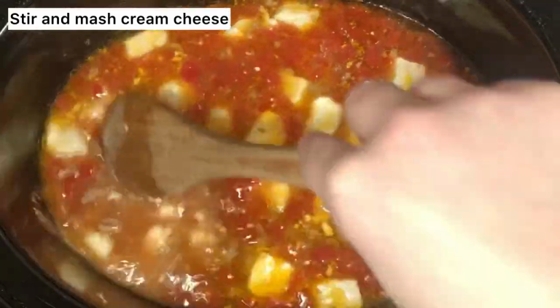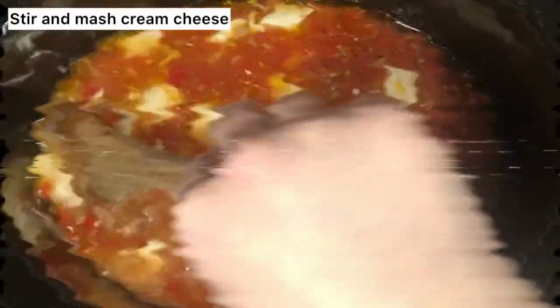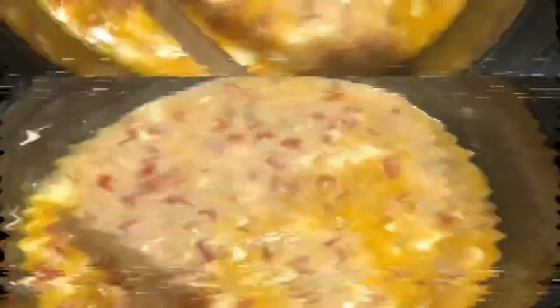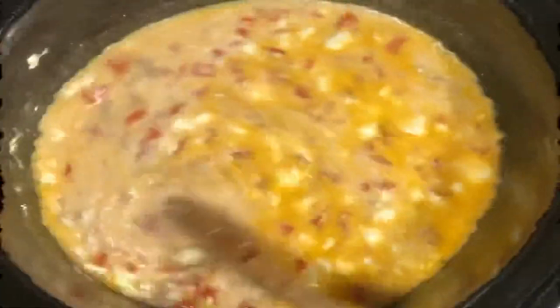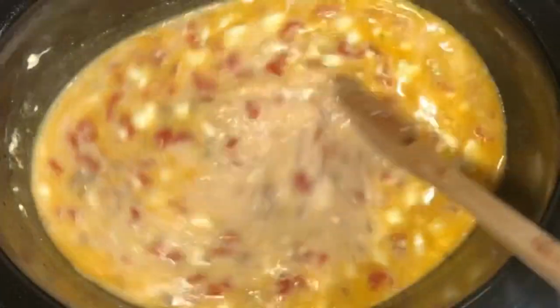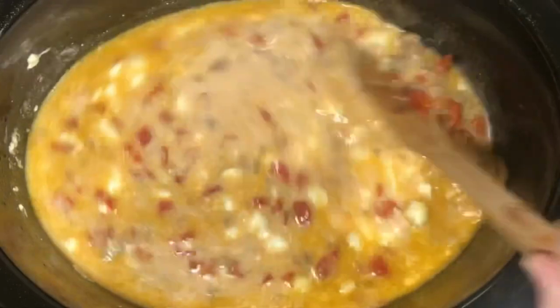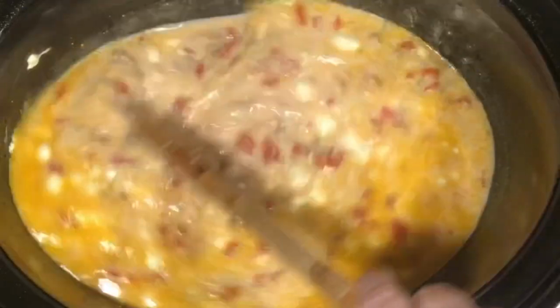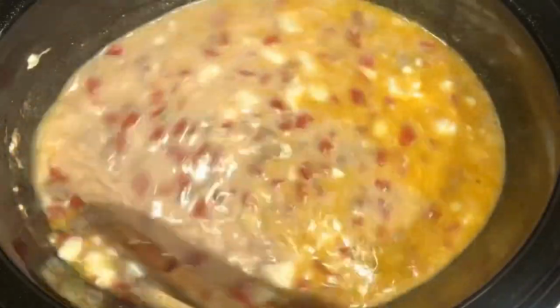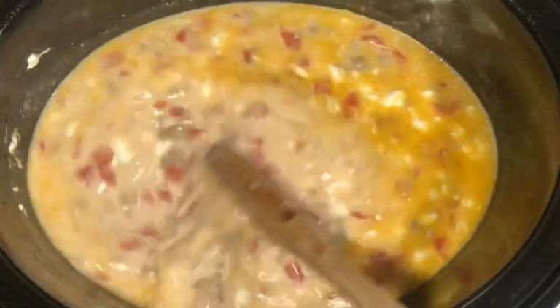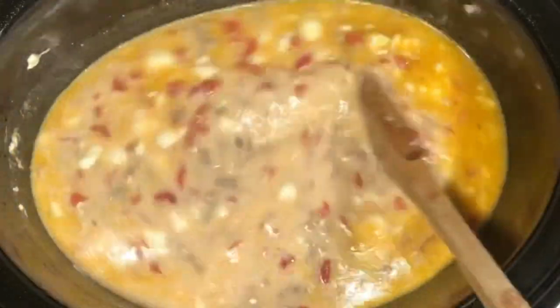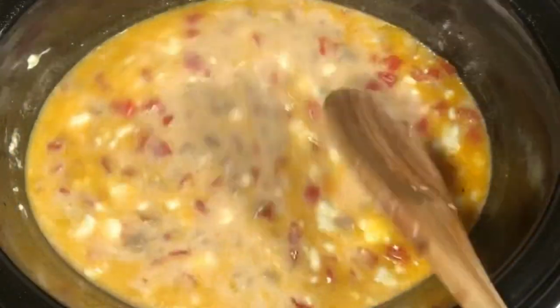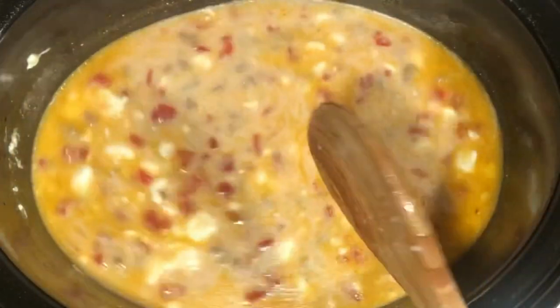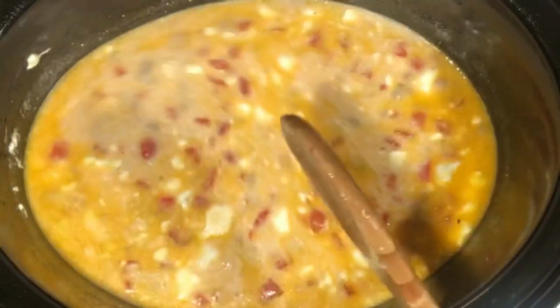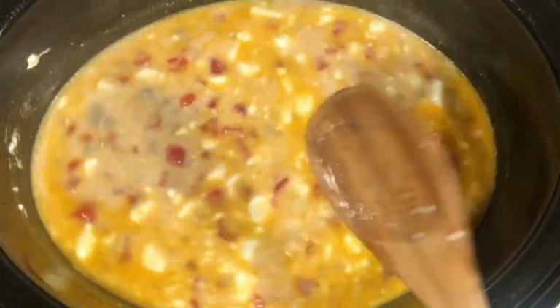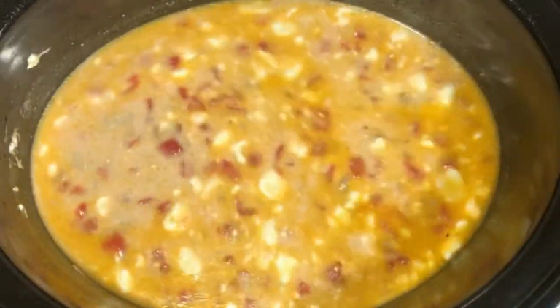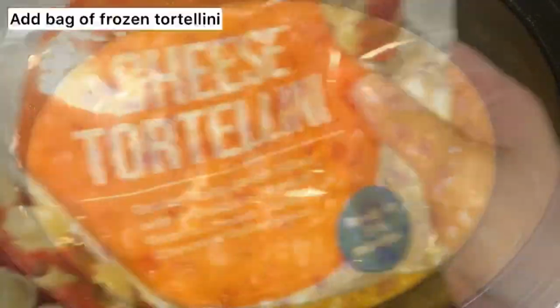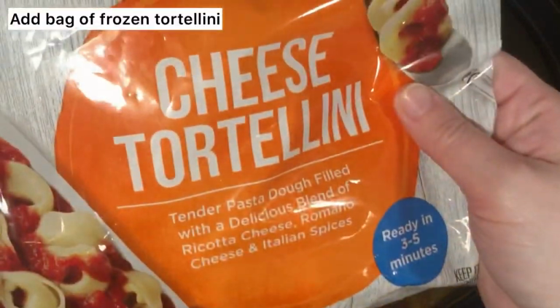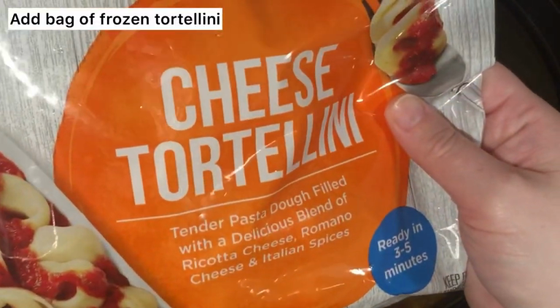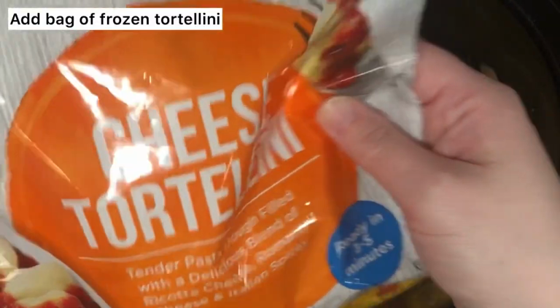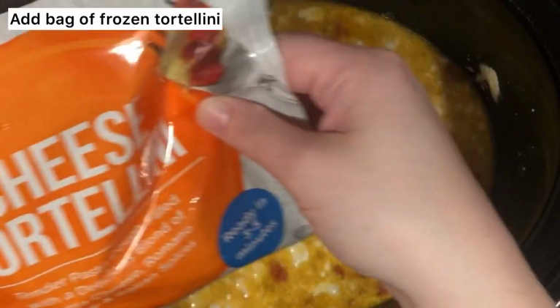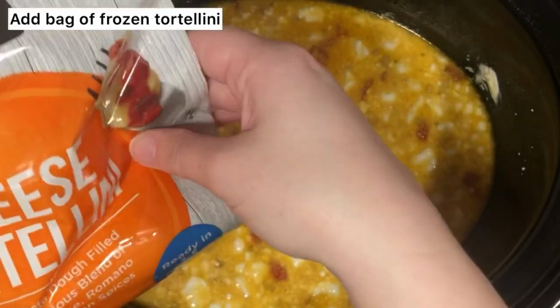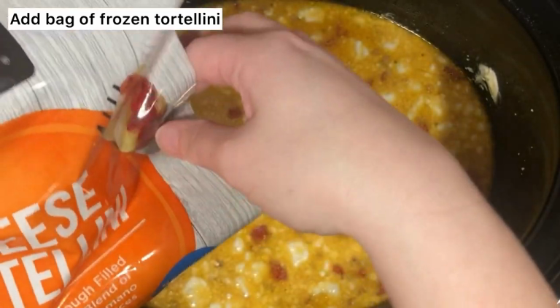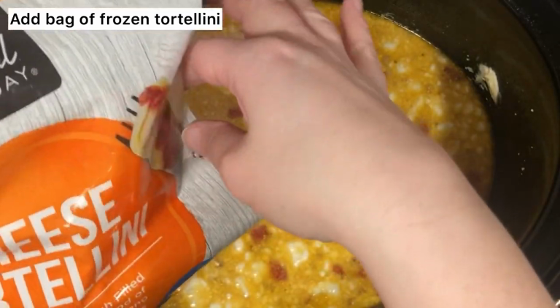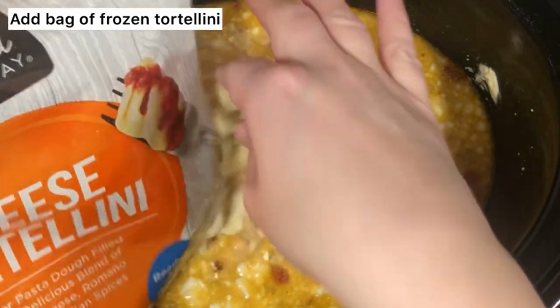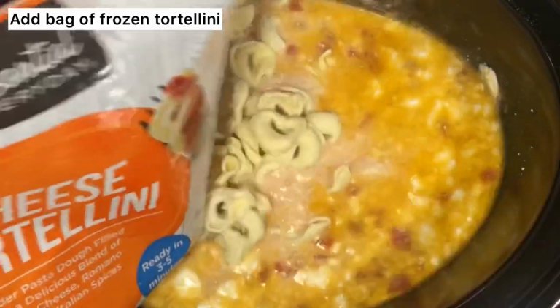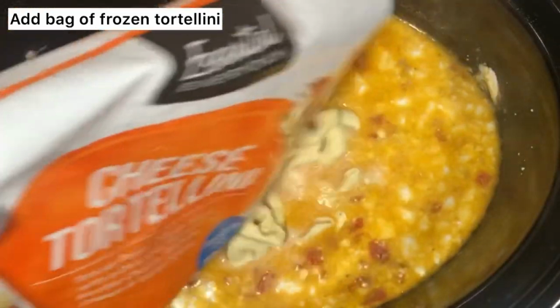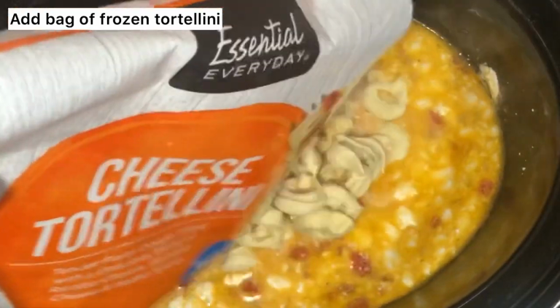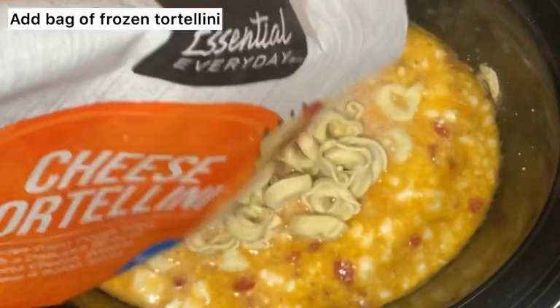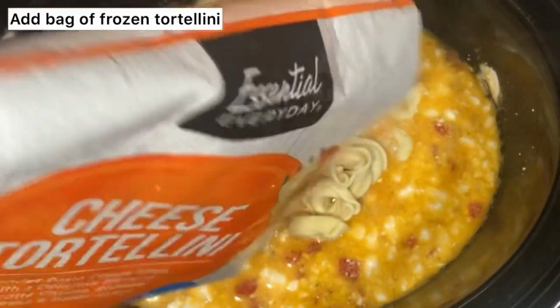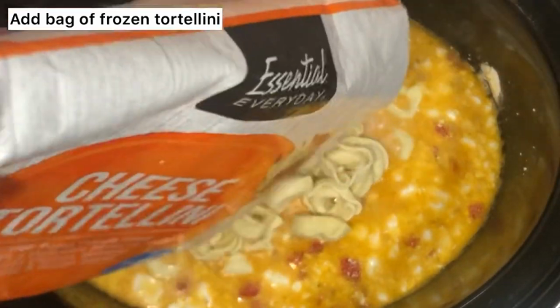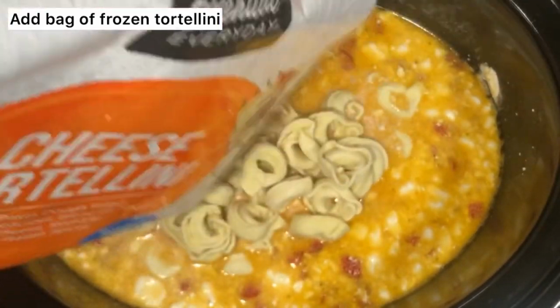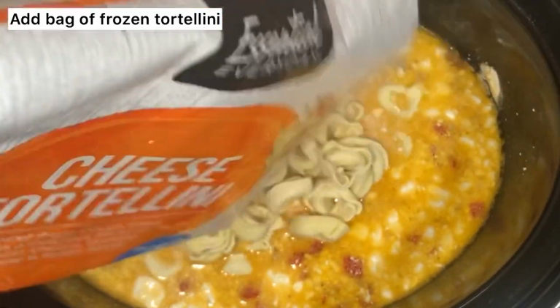Then you'll be adding your tortellini — it's just a frozen bag of tortellini. It's super simple, just pour it right in.